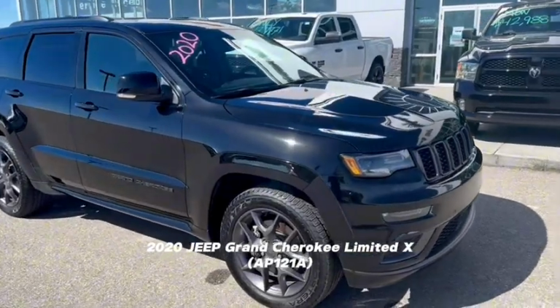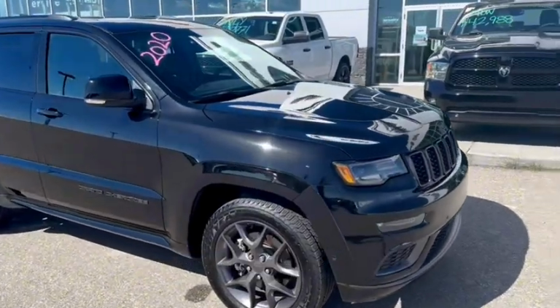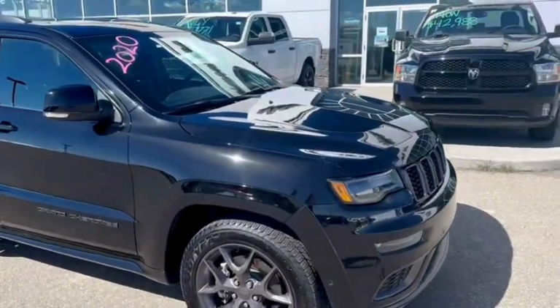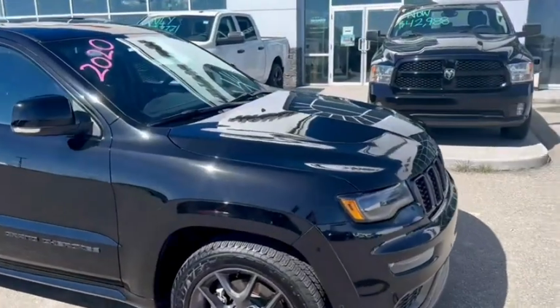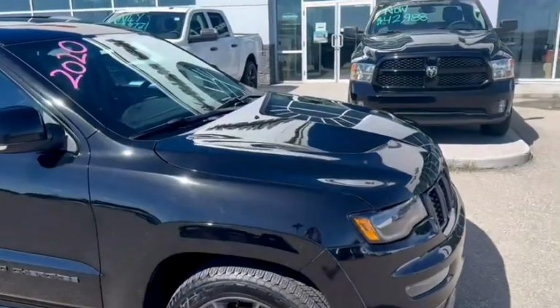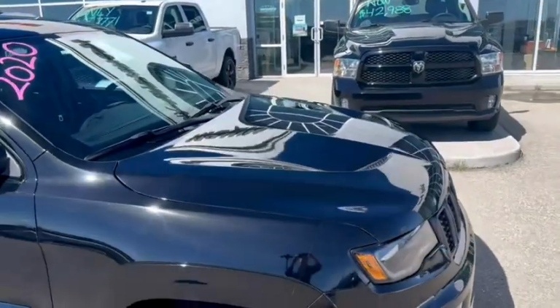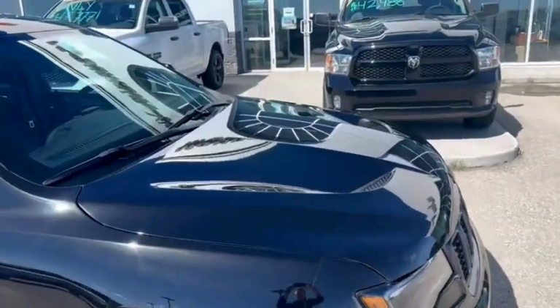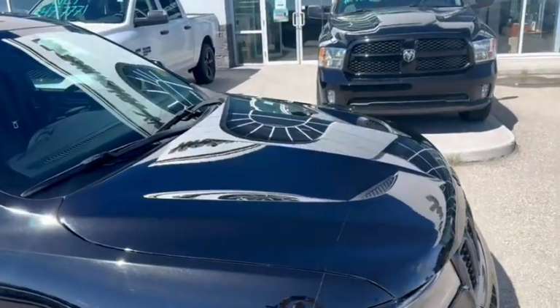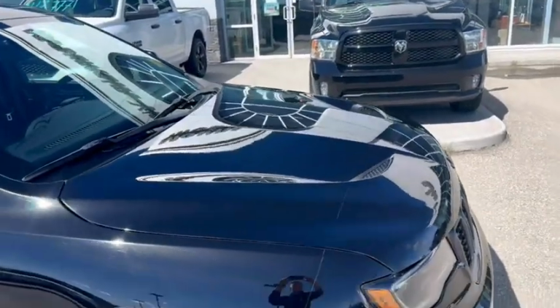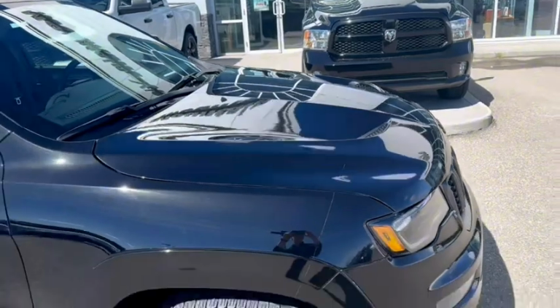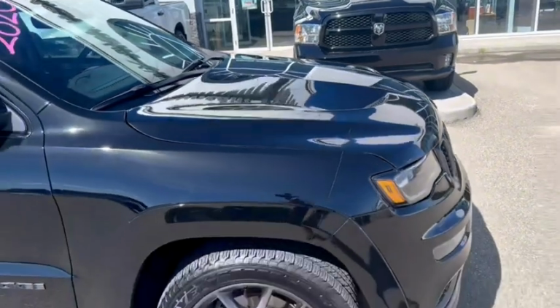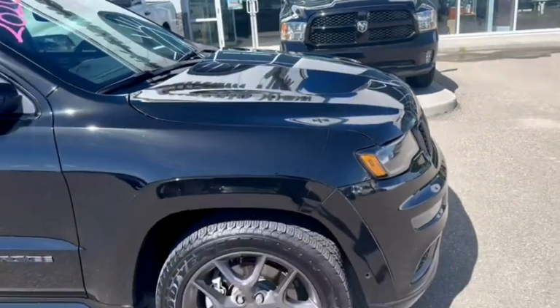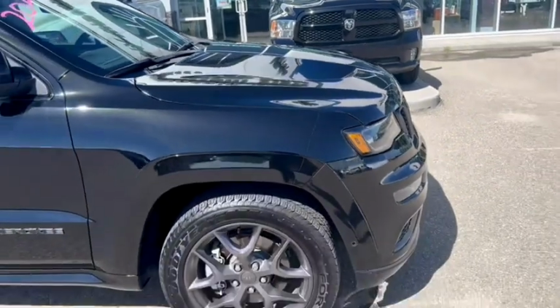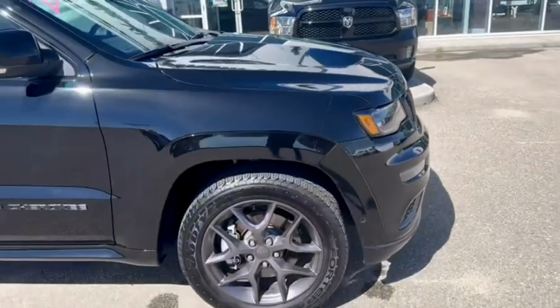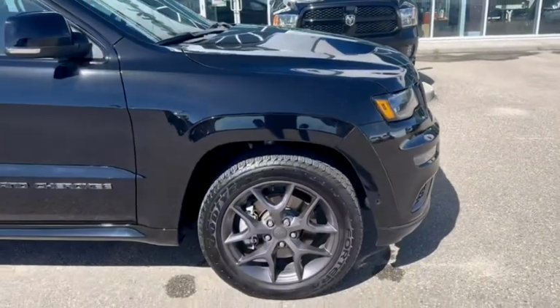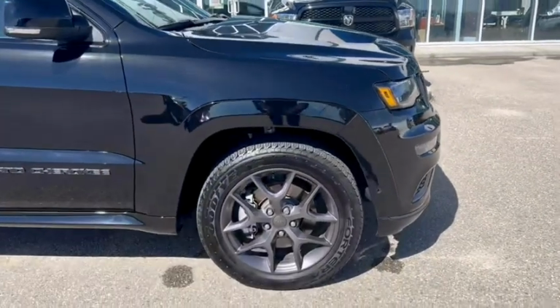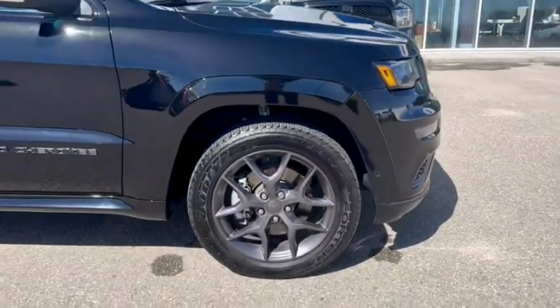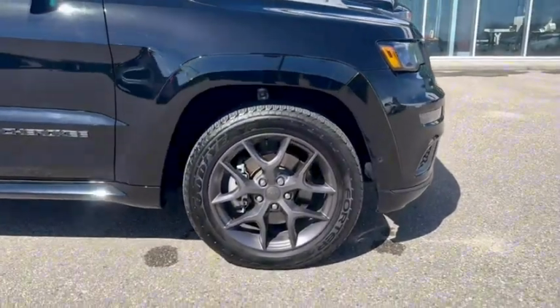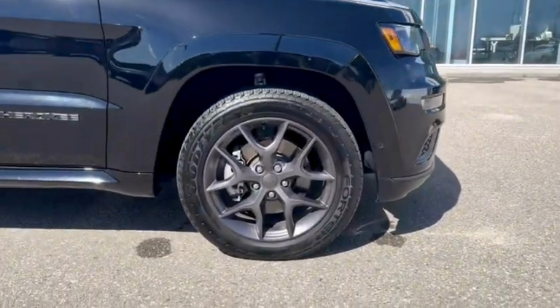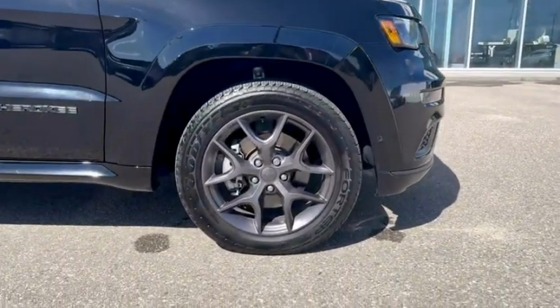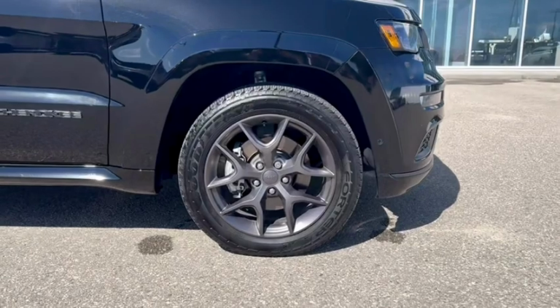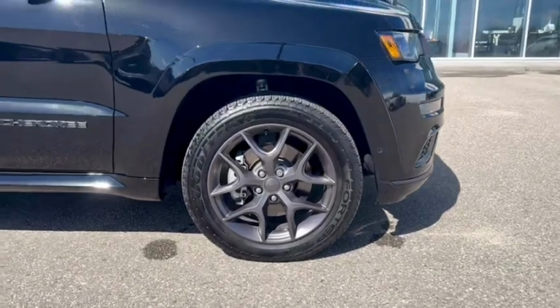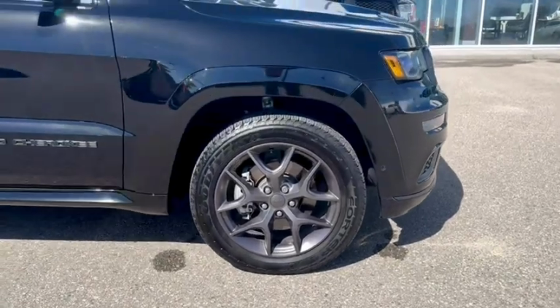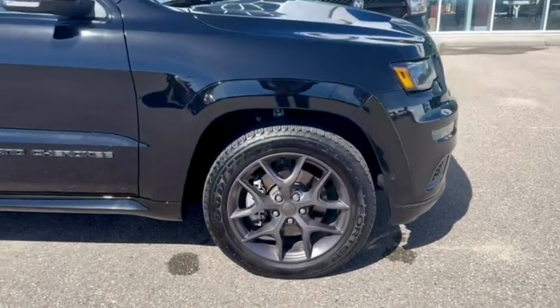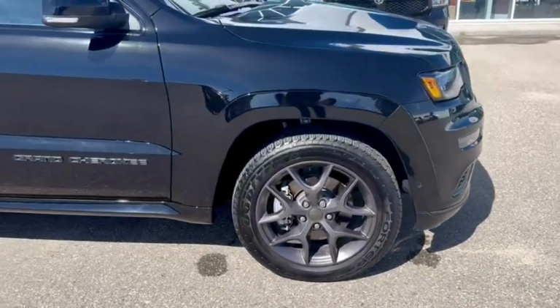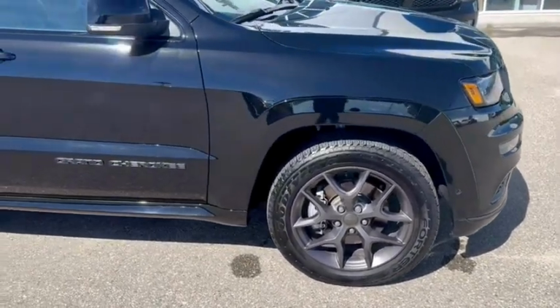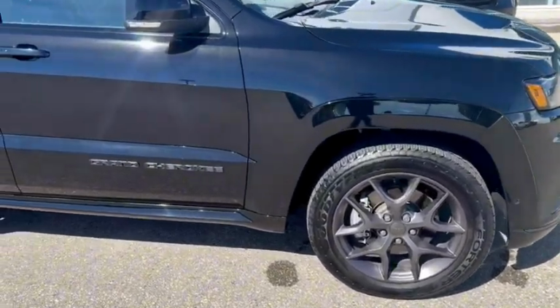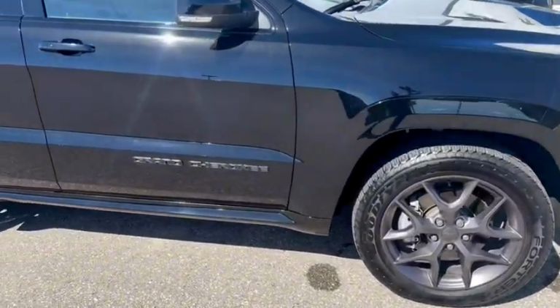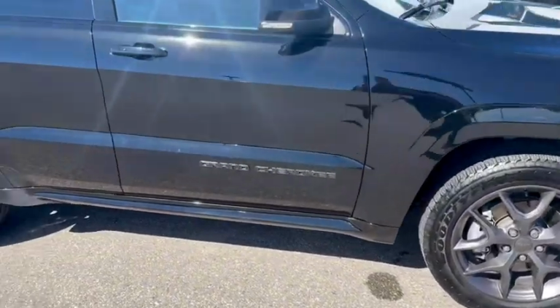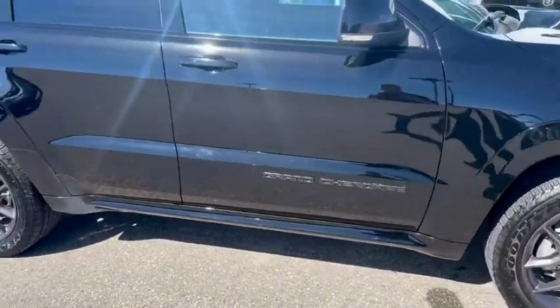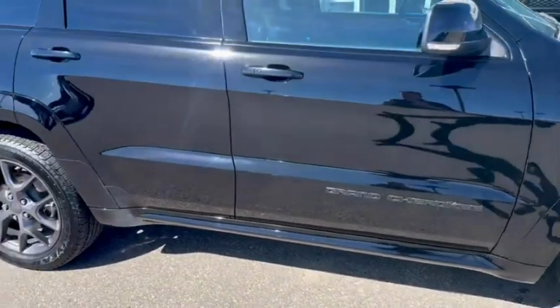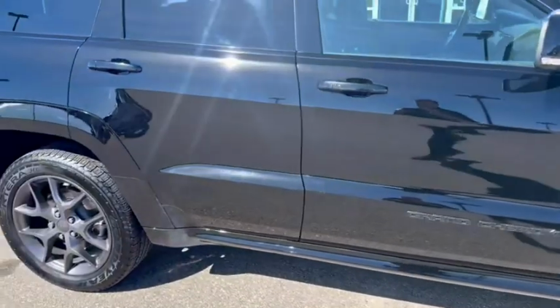Look at that sport hood up there. You'll notice the 3M on the front end too, so it protects against rock chips. You have the black fender flares, black badging, and black rims.